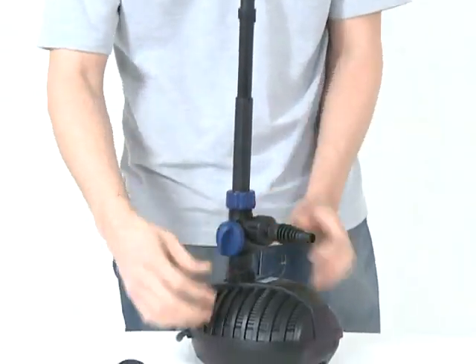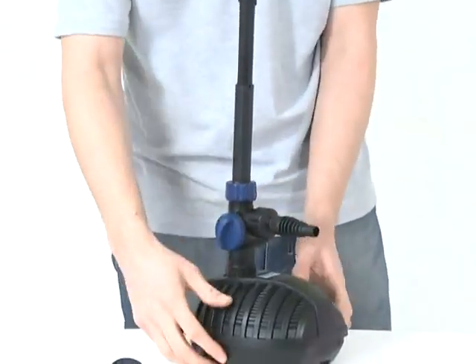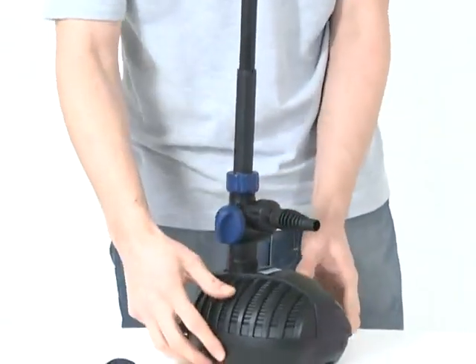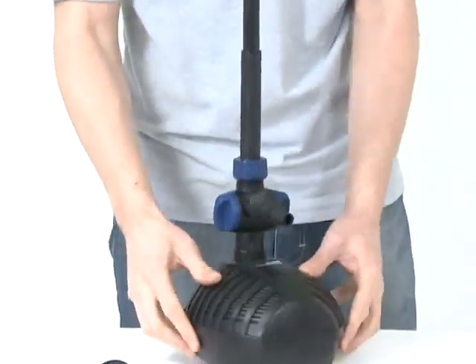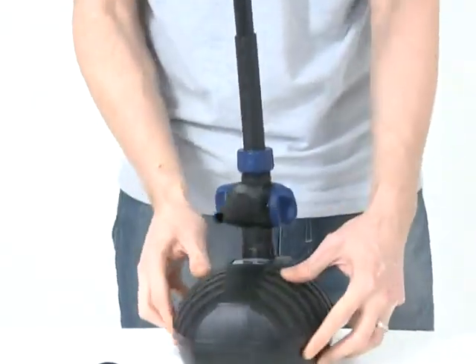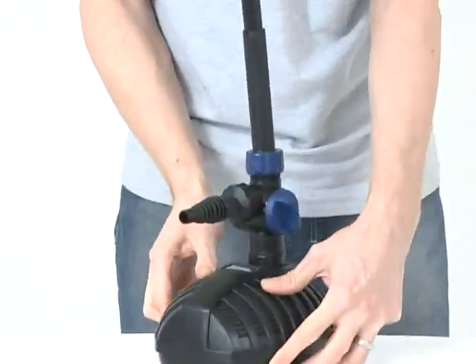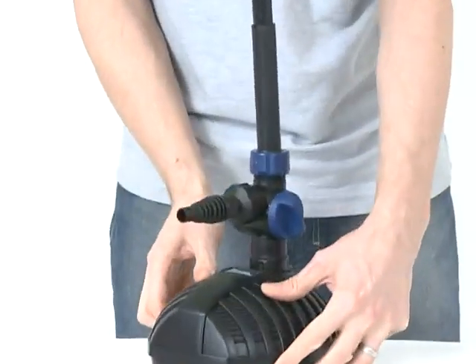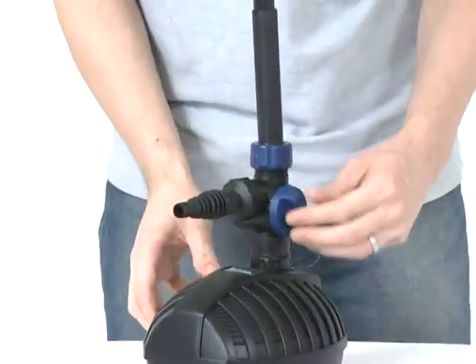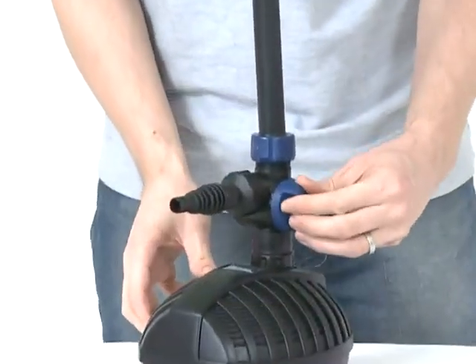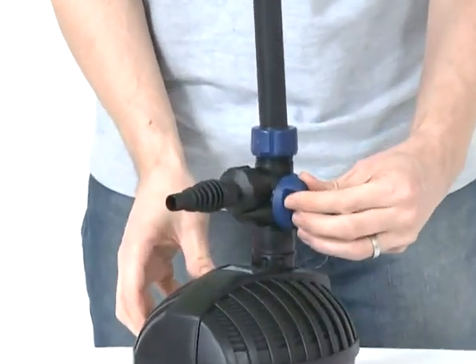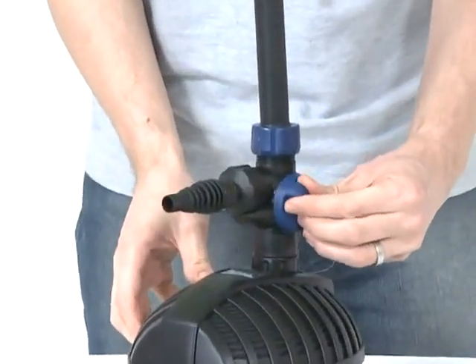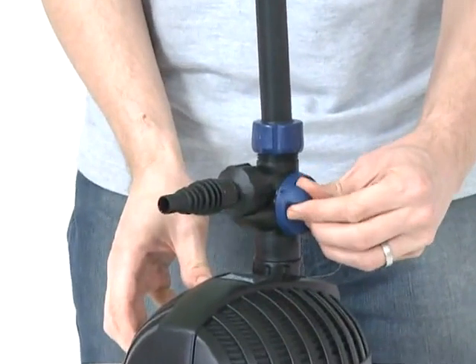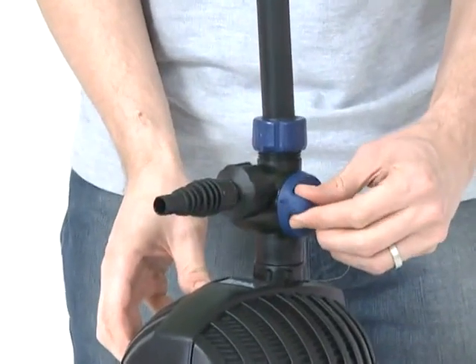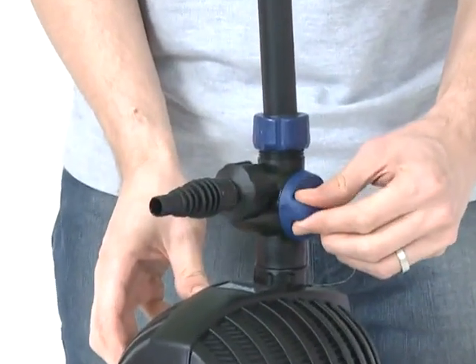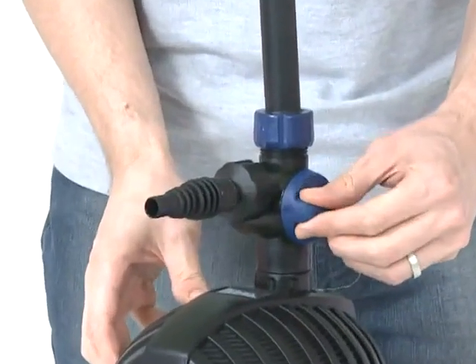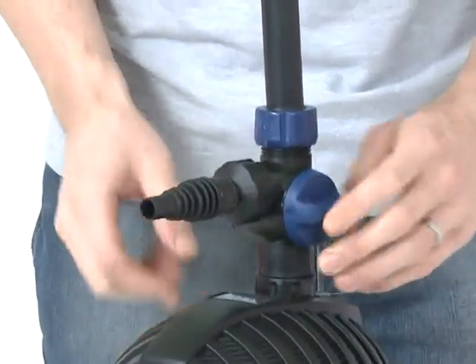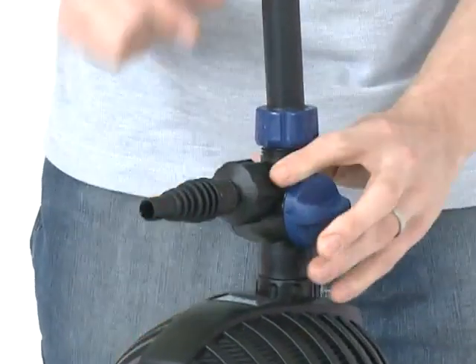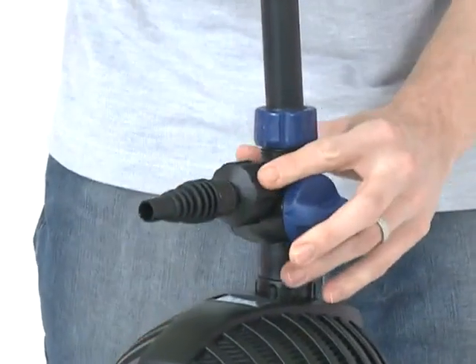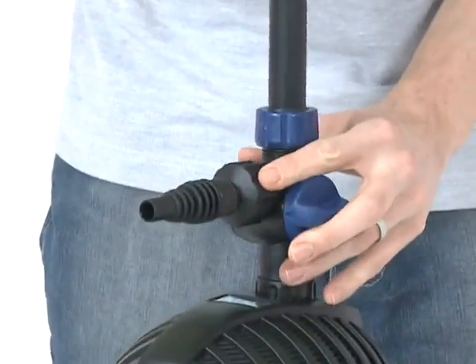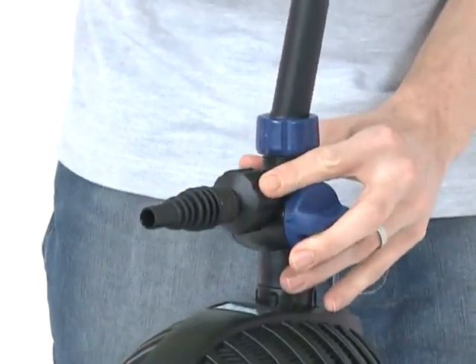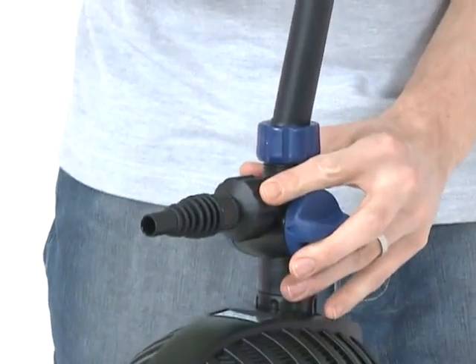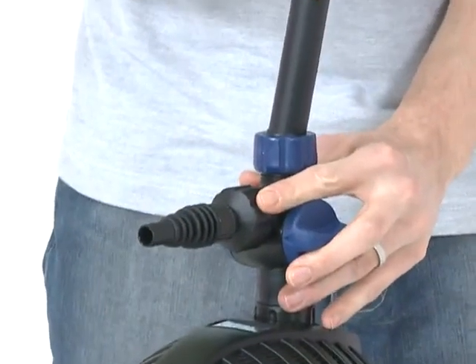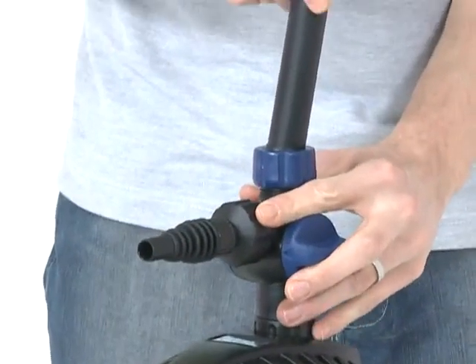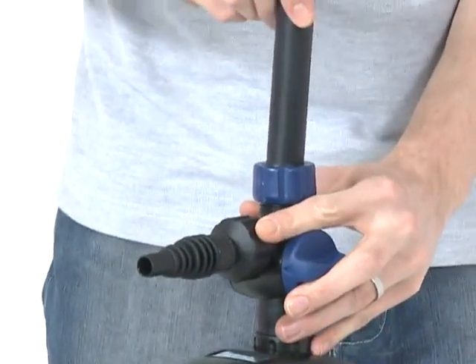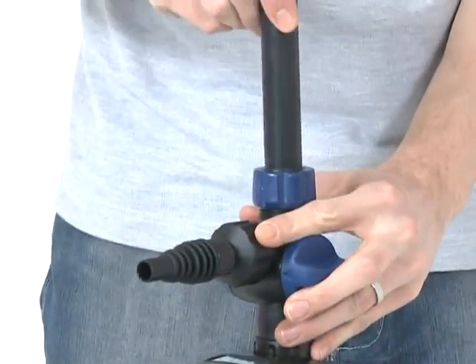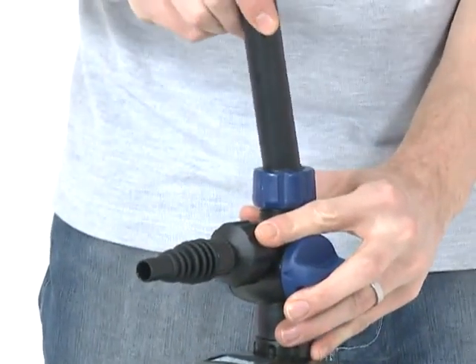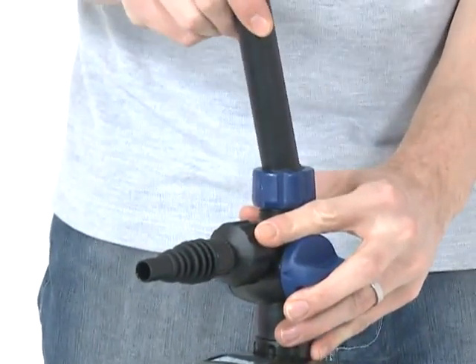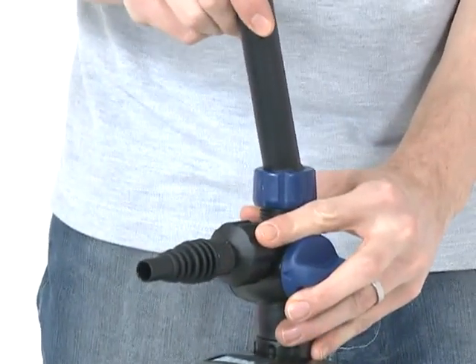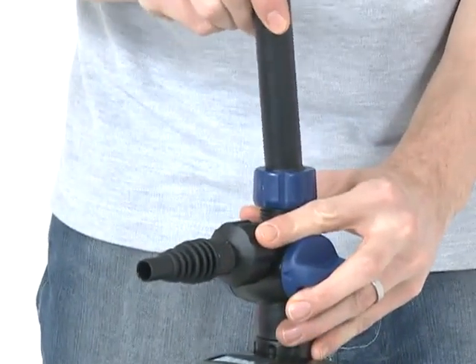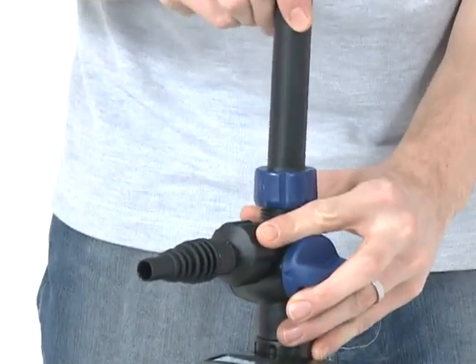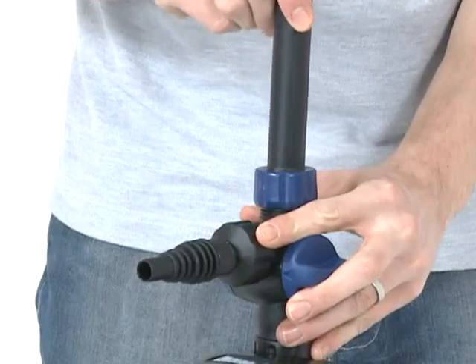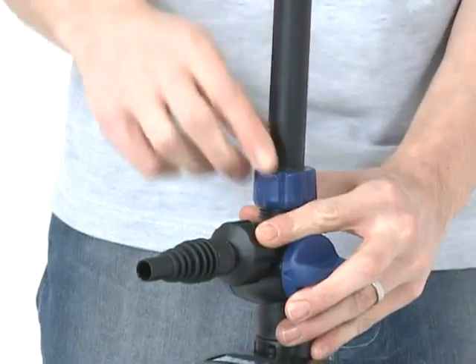A swivel ball joint is also included to enable accurate fountain head alignment, particularly when the pond floor is not completely level.